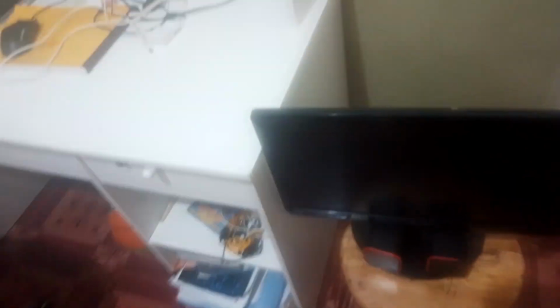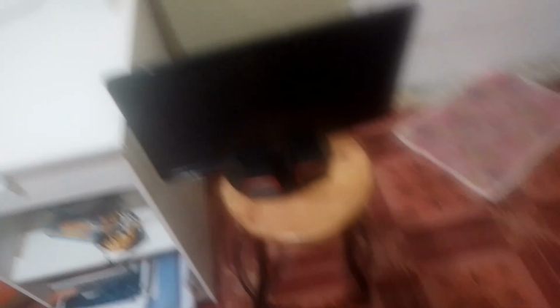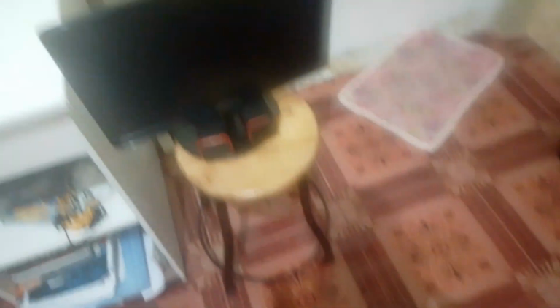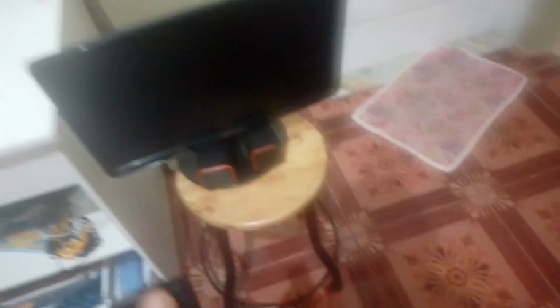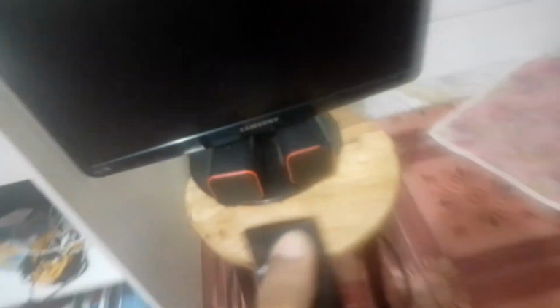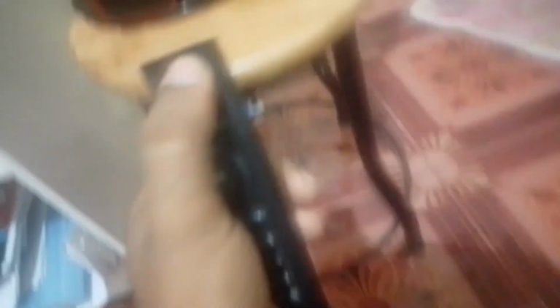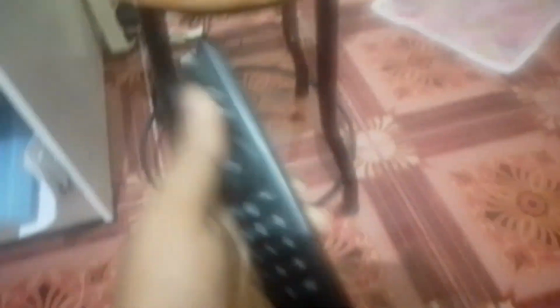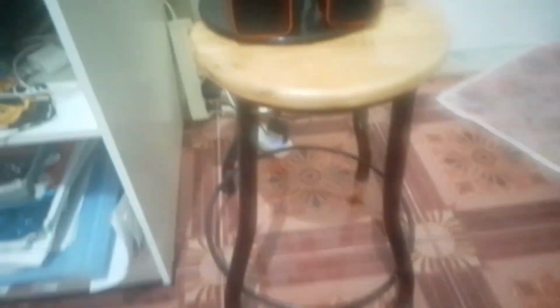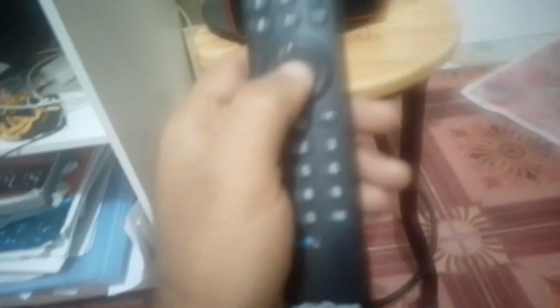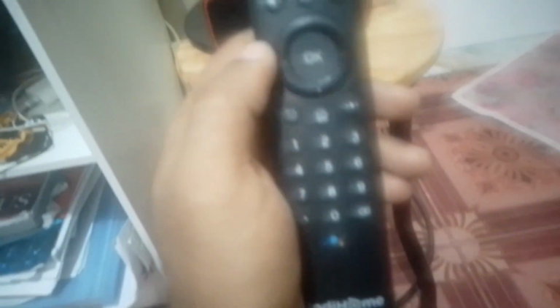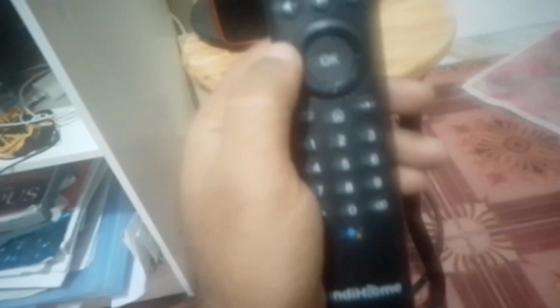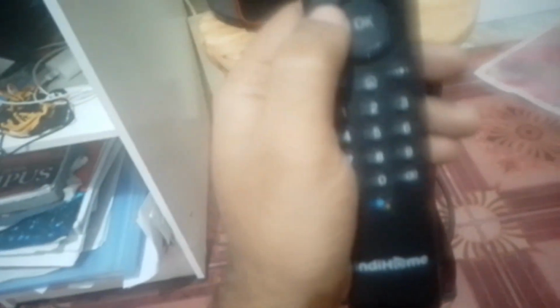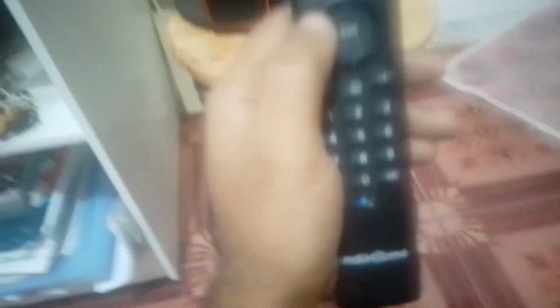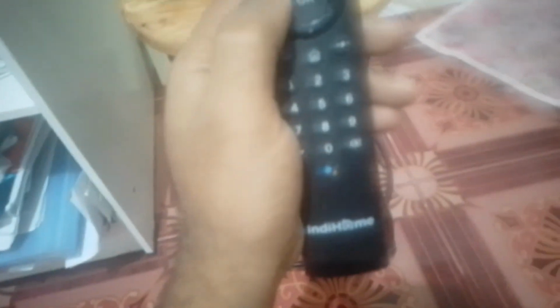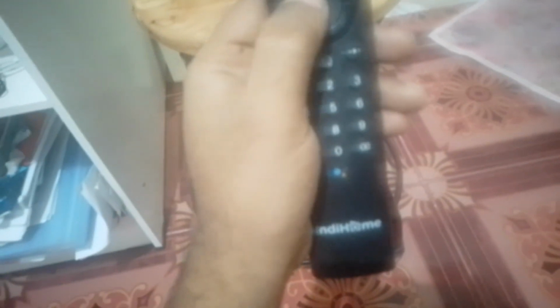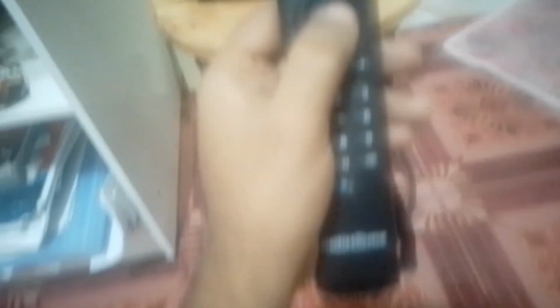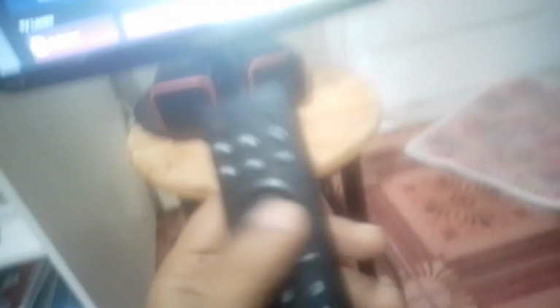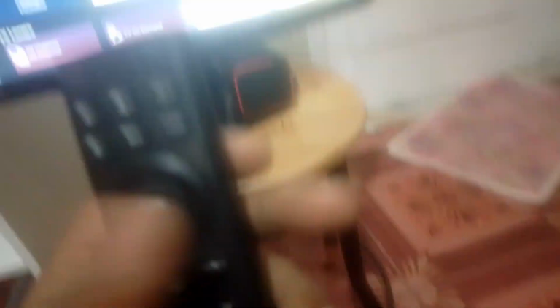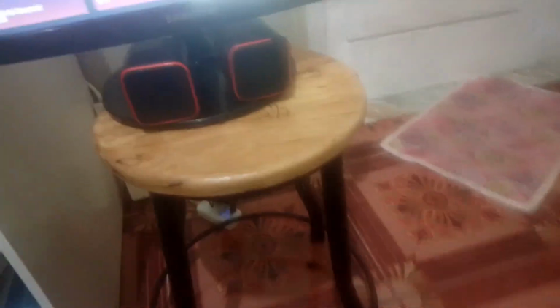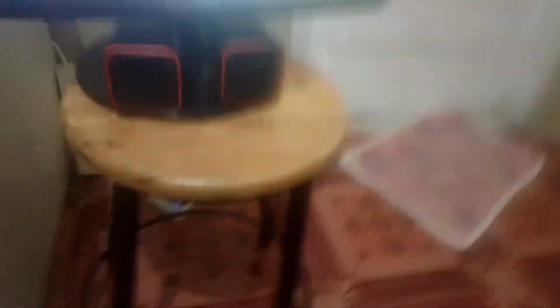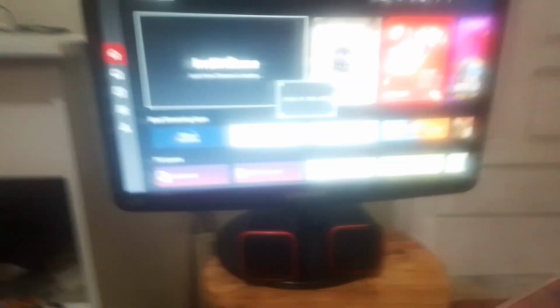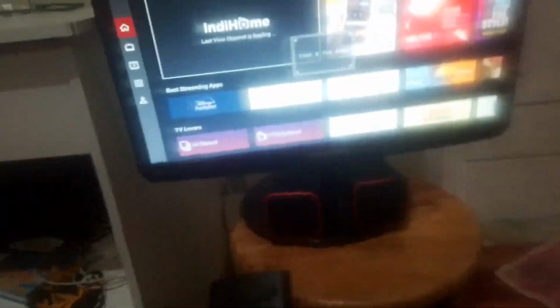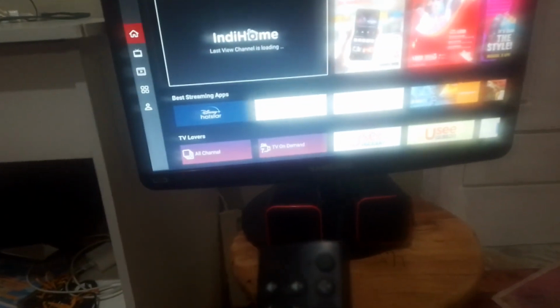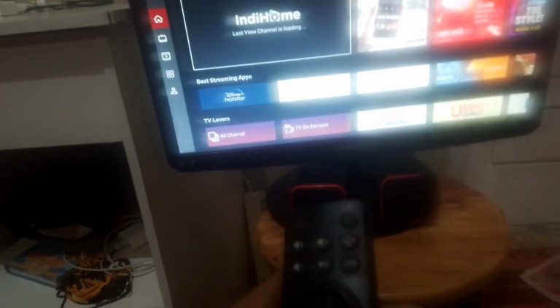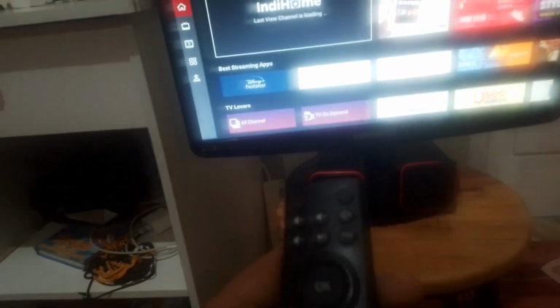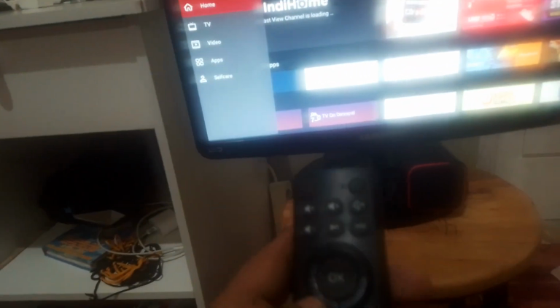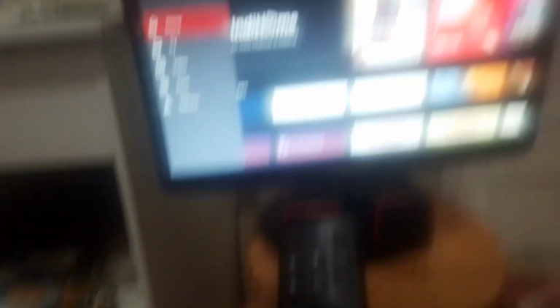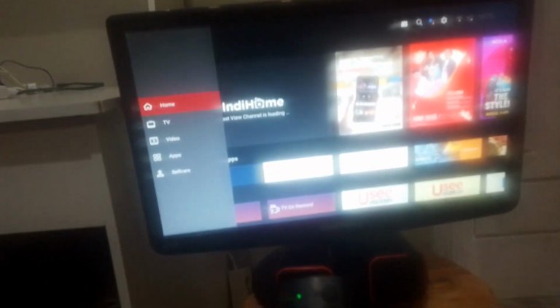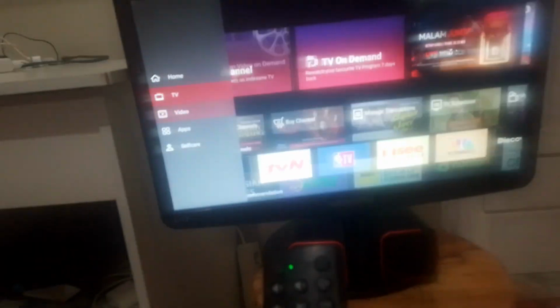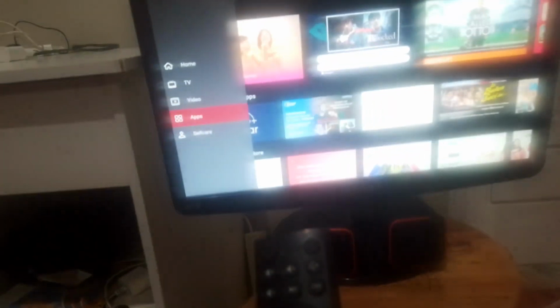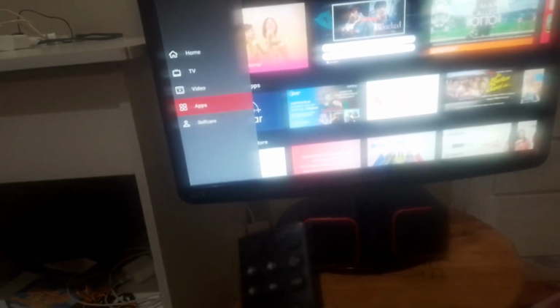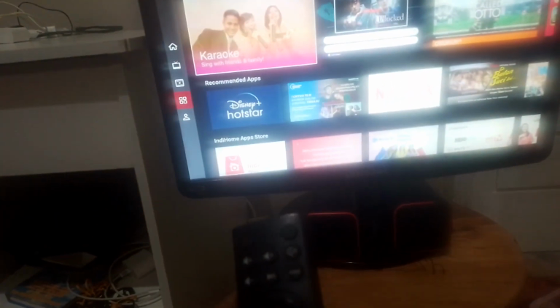Kita sekarang tes nyalakan ya. Semua bisa dikontrol seperti televisi pada umumnya. Sekarang sudah muncul di tampilannya. Teman-teman bisa milih, misalnya mau buka YouTube.